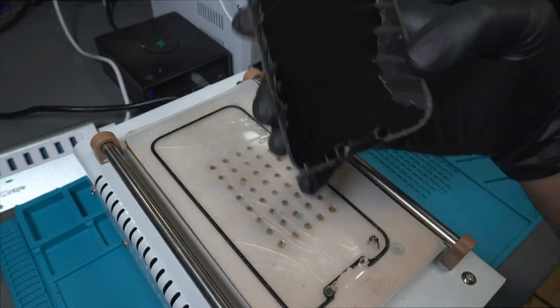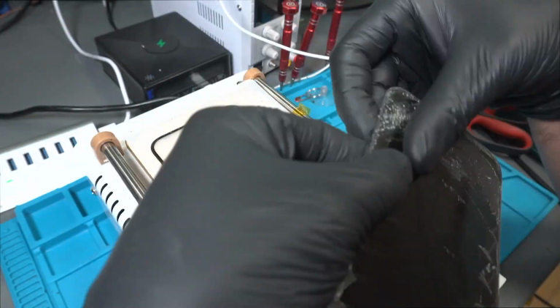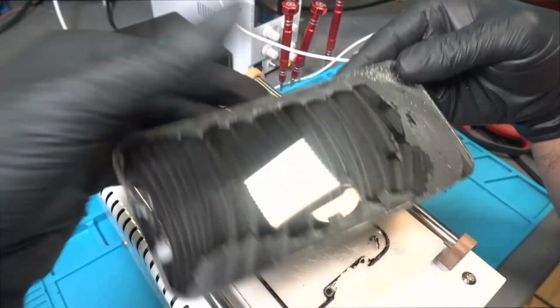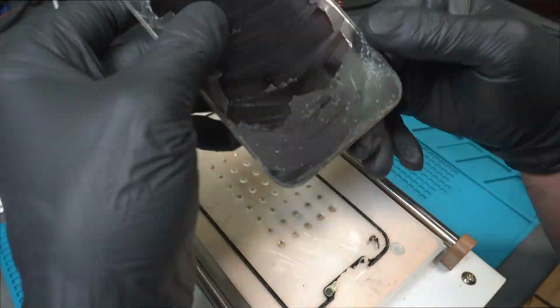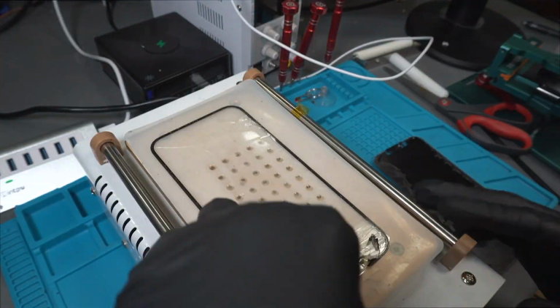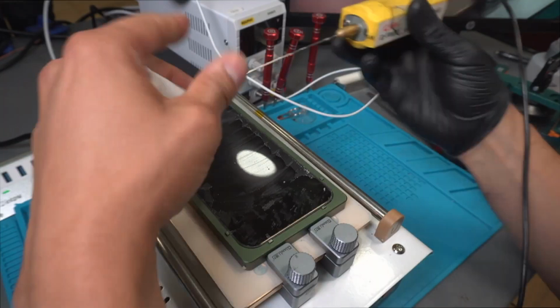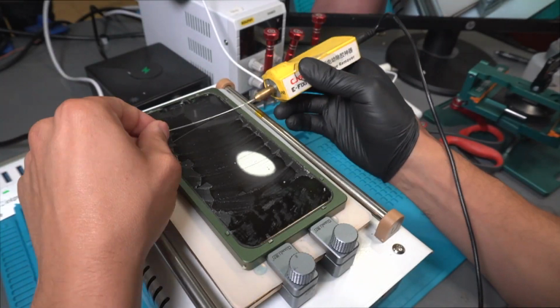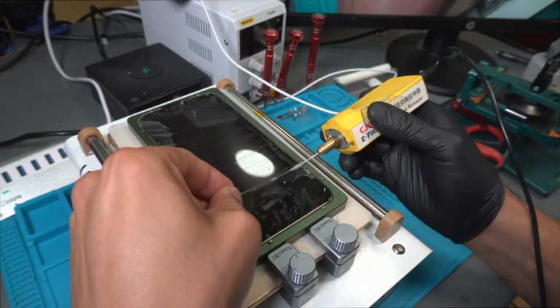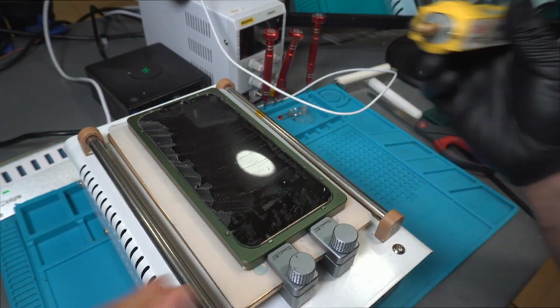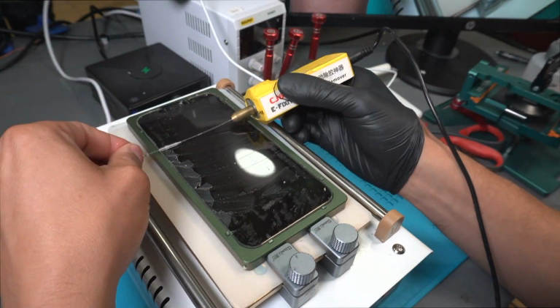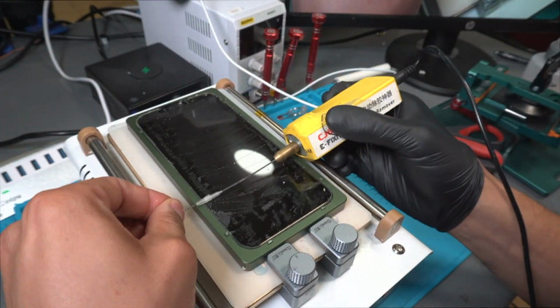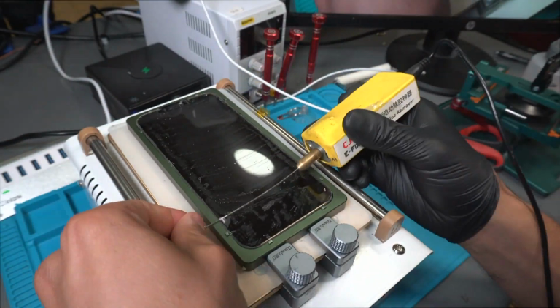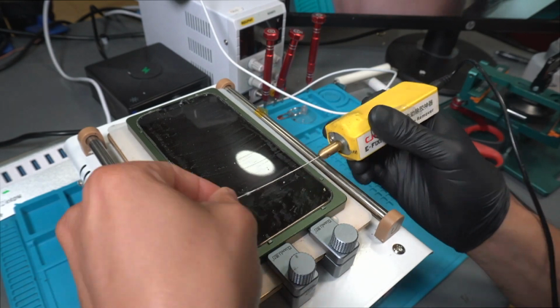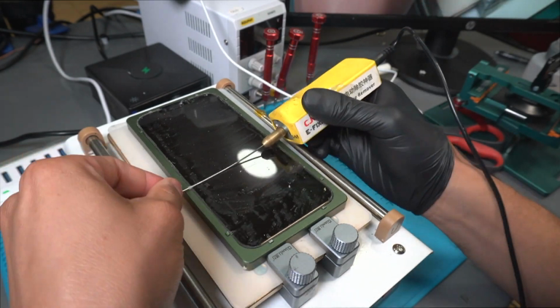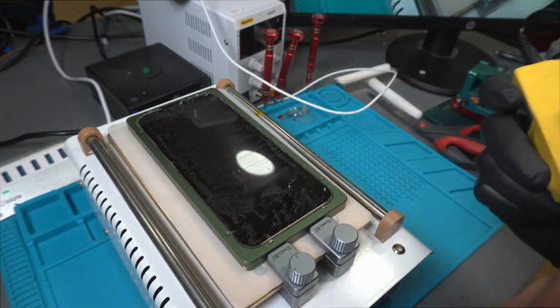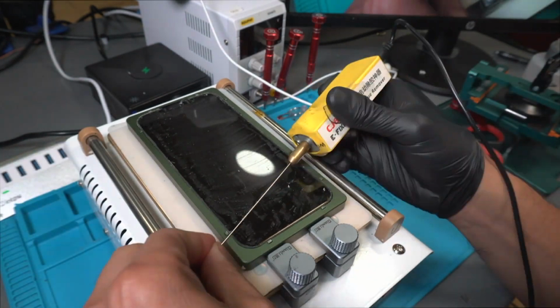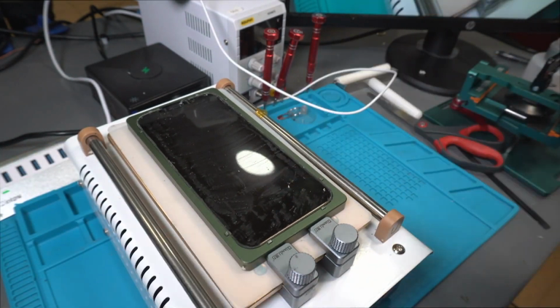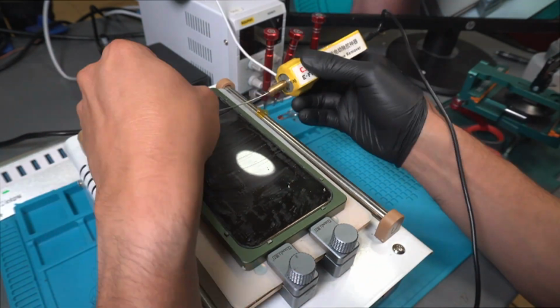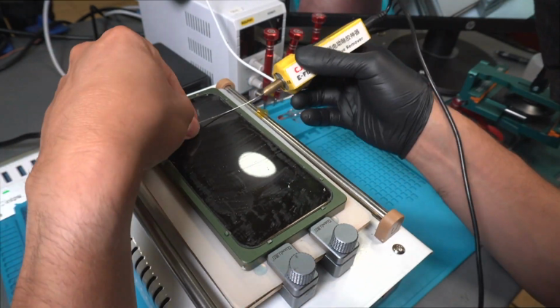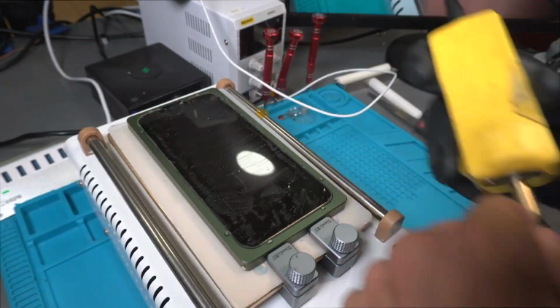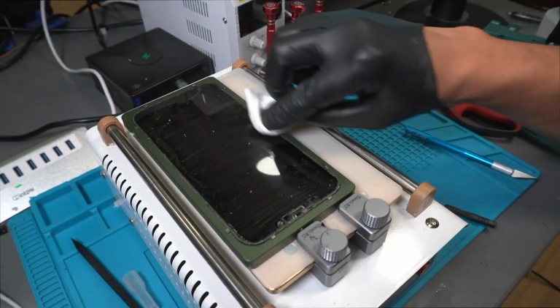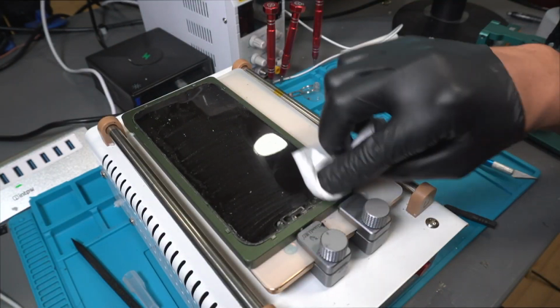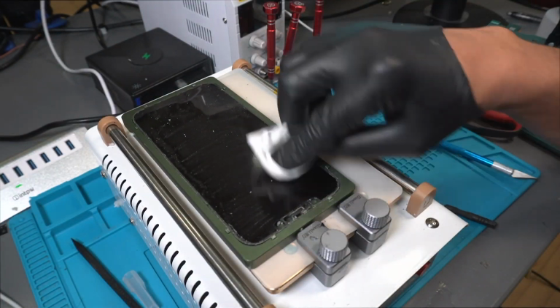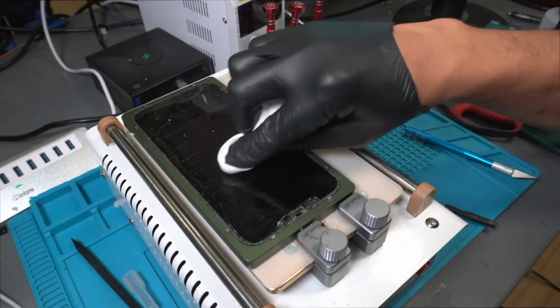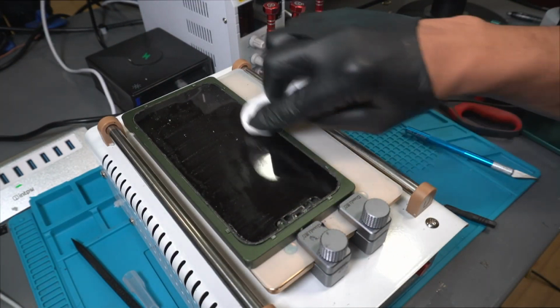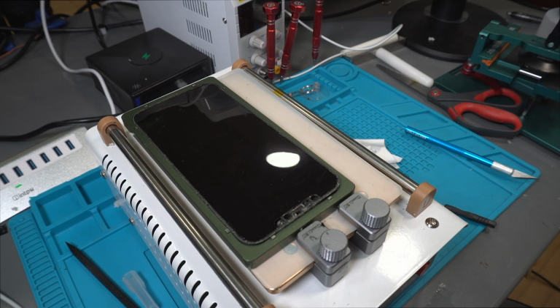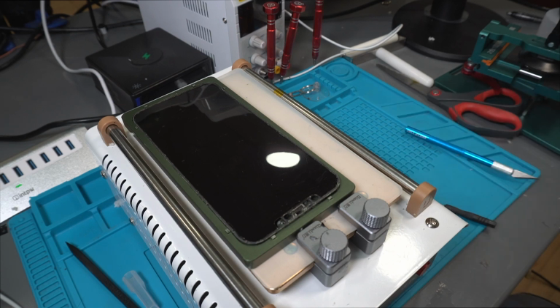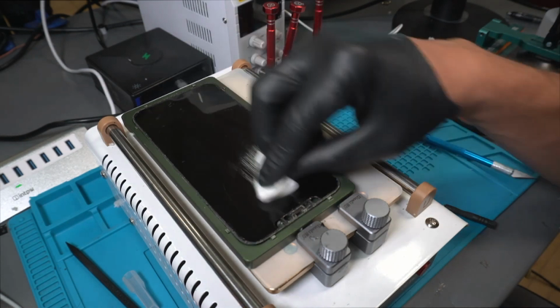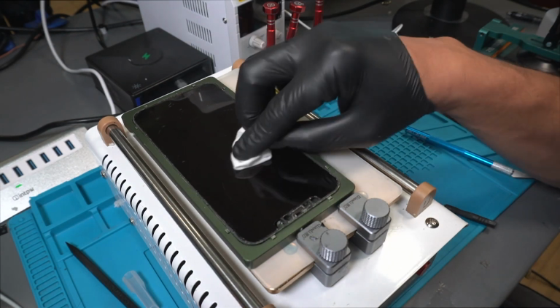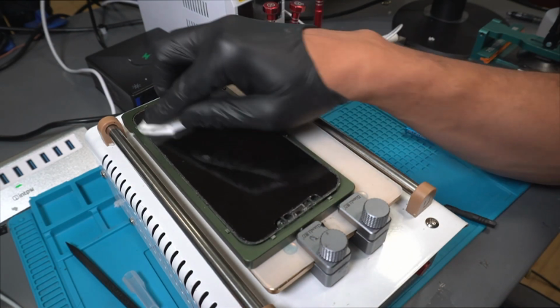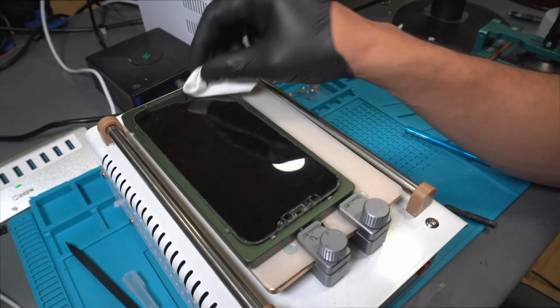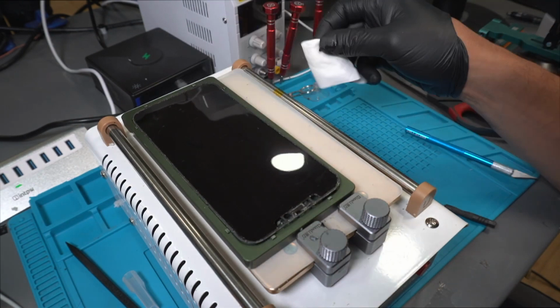We'll place the screen on an alignment mold and use a rotary tool to remove any glue residue from the LCD. Then, we'll clean the LCD one more time with a cleaning cloth and alcohol.